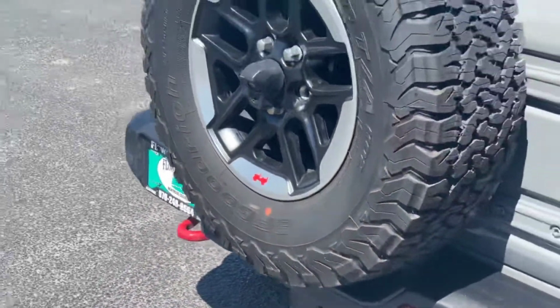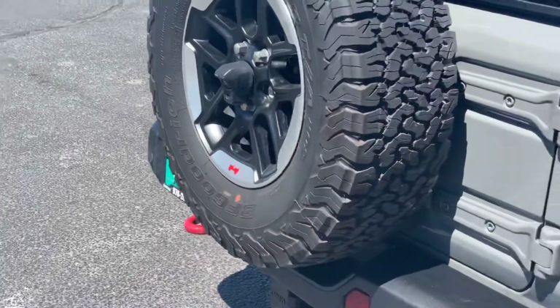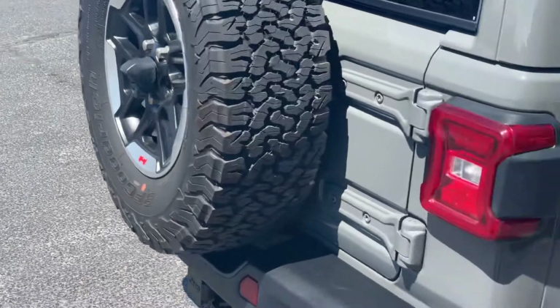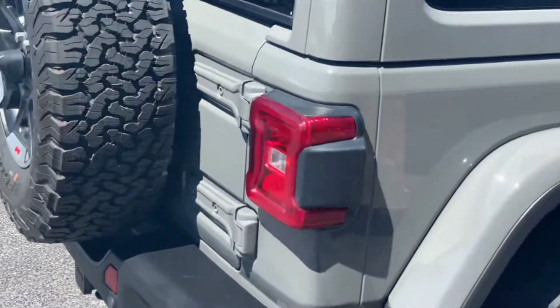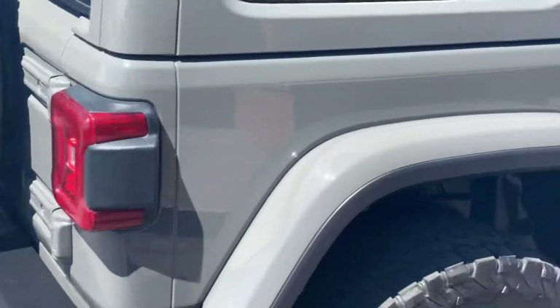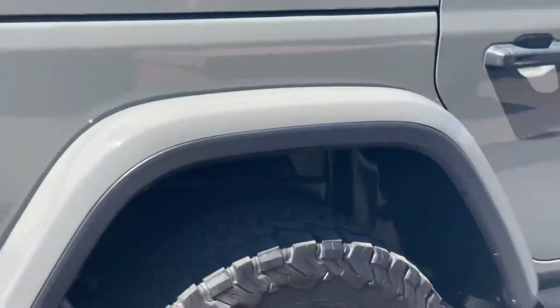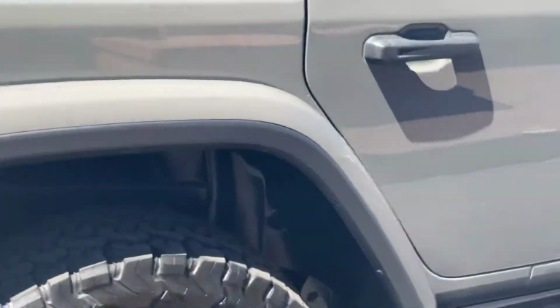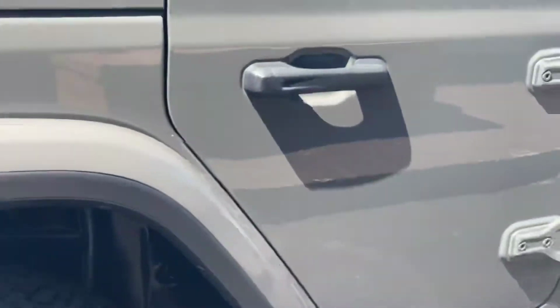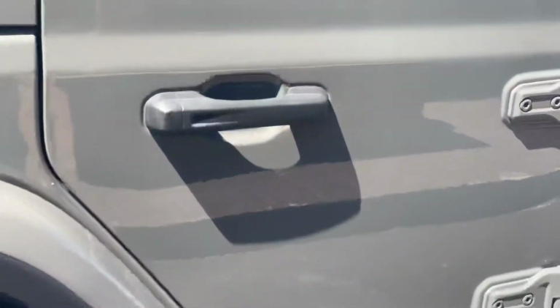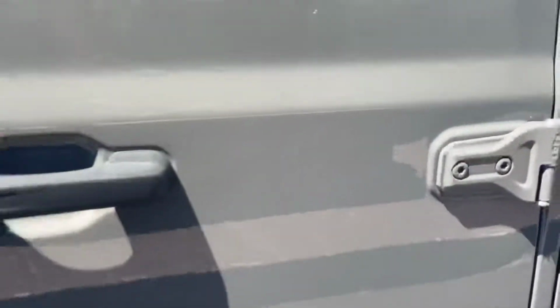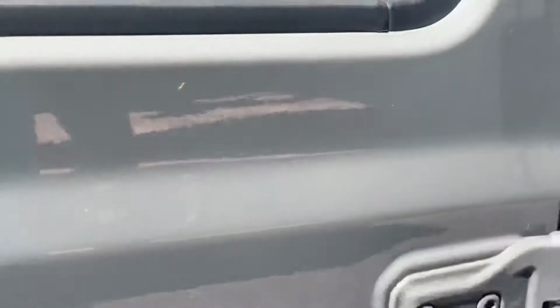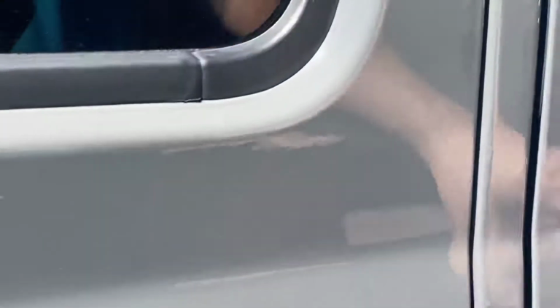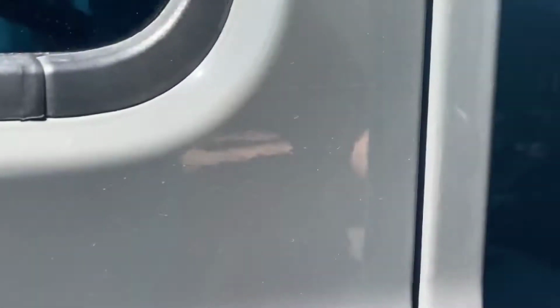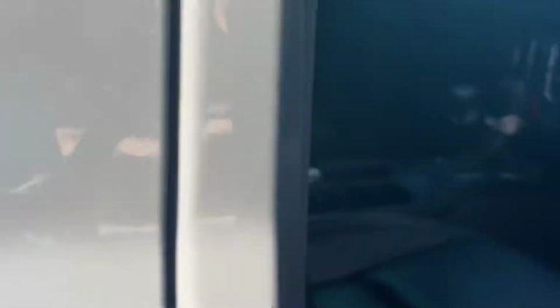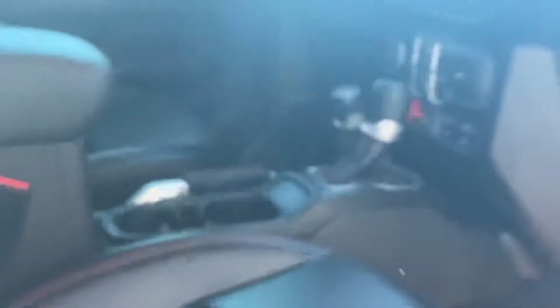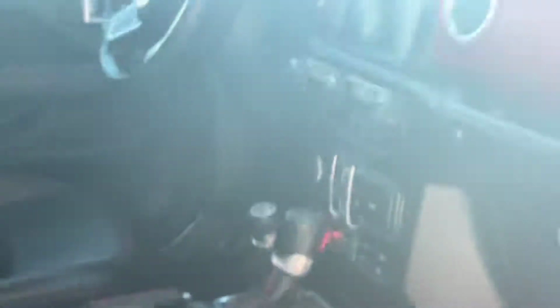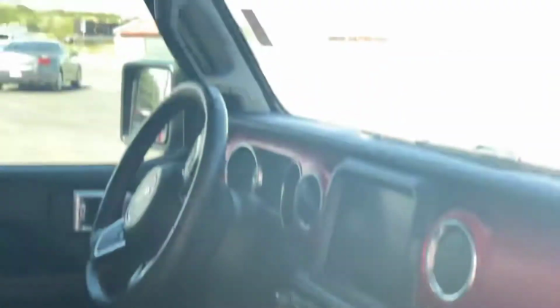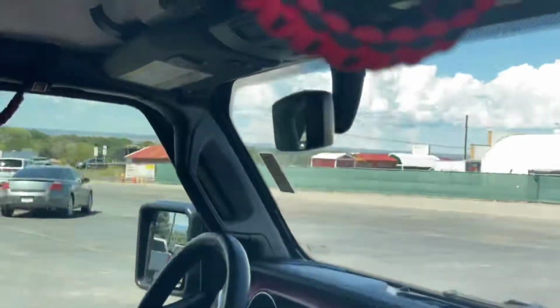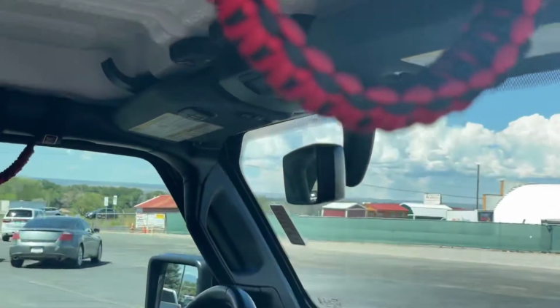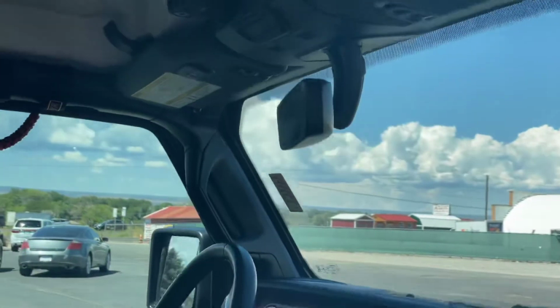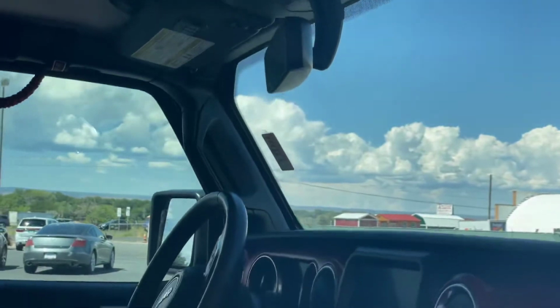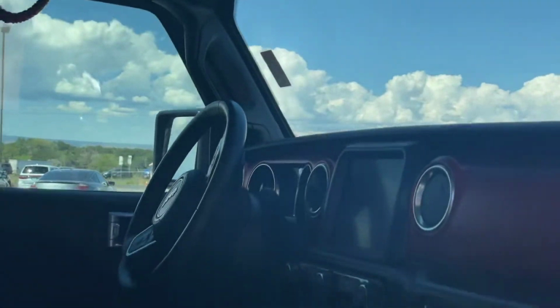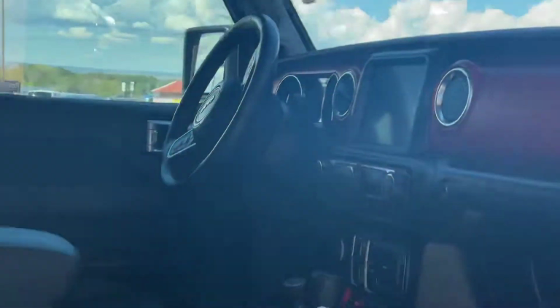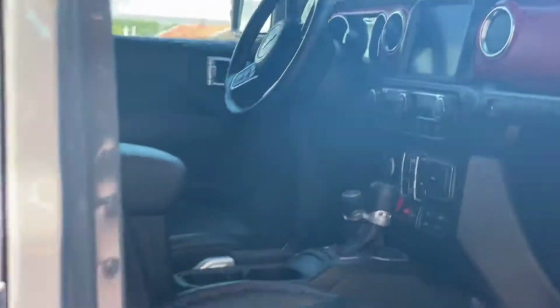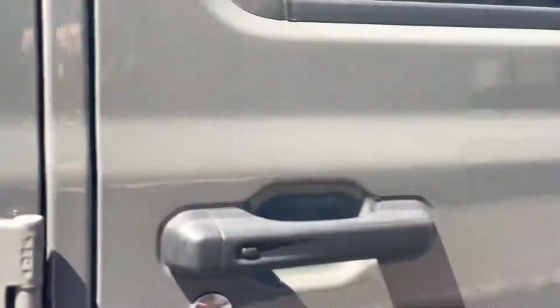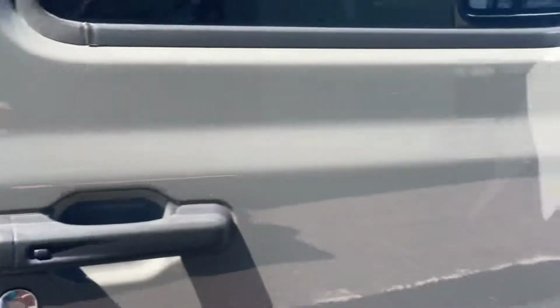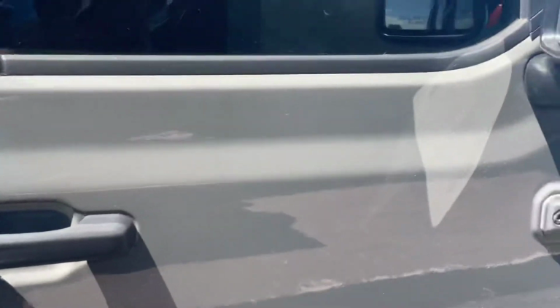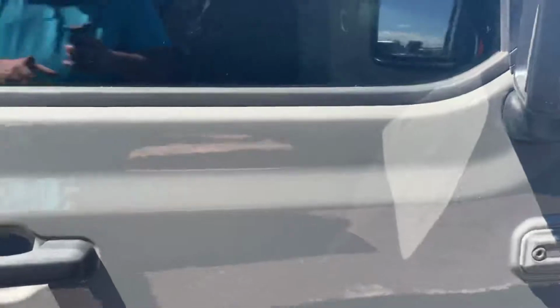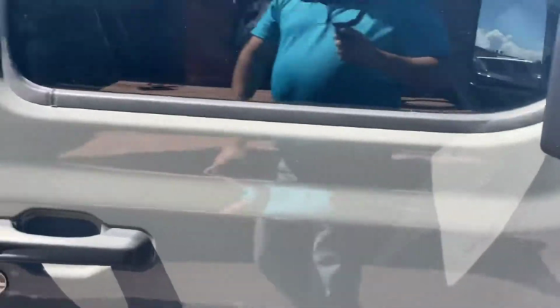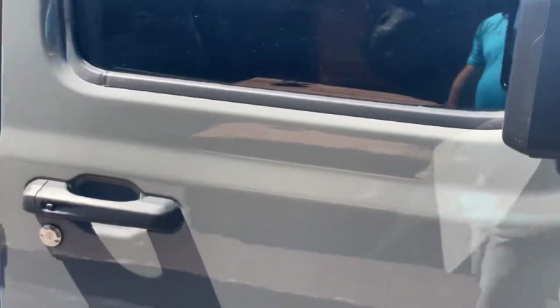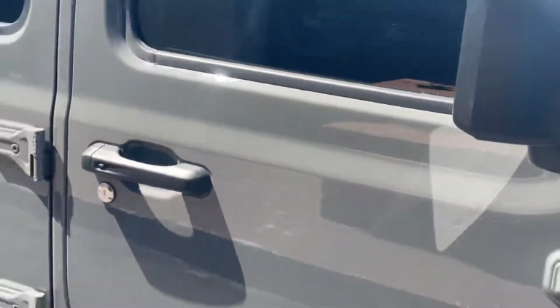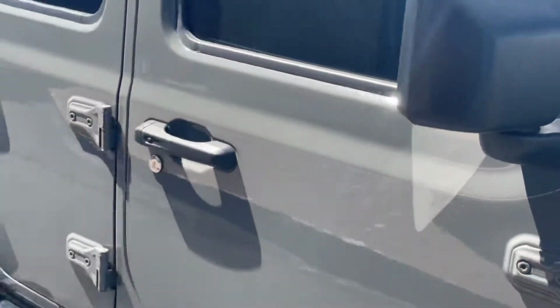It does have the rear camera on it and a blind spot monitoring system.